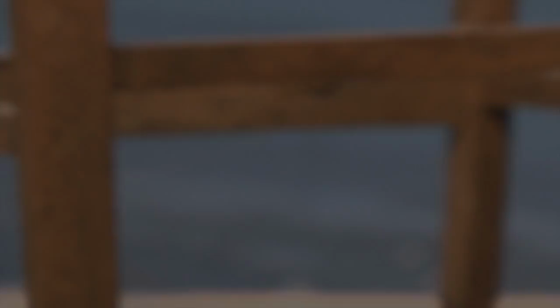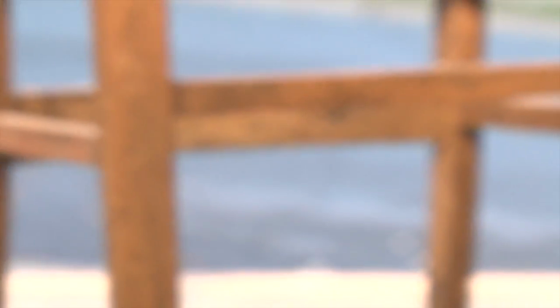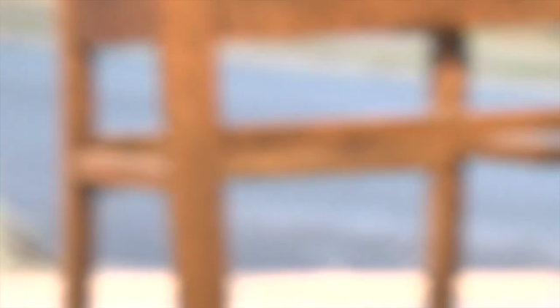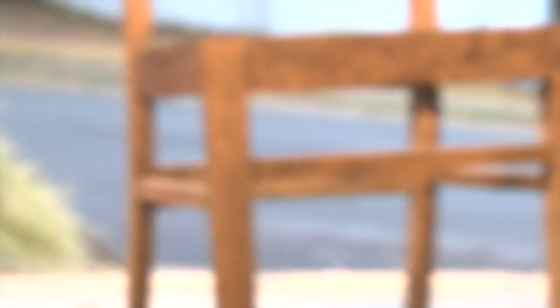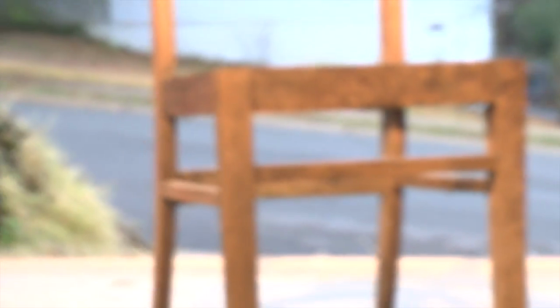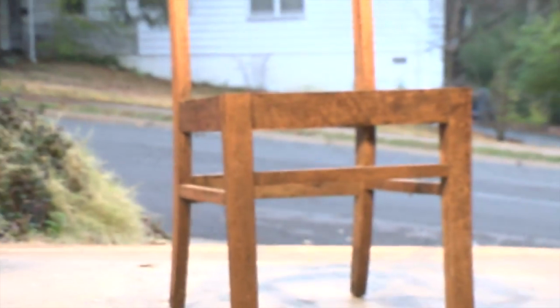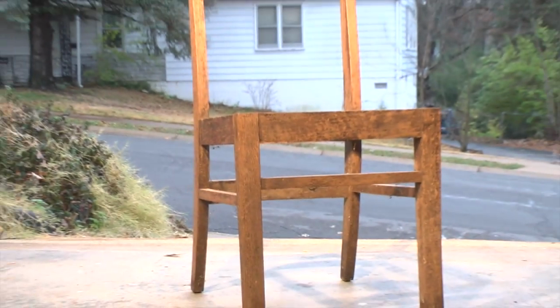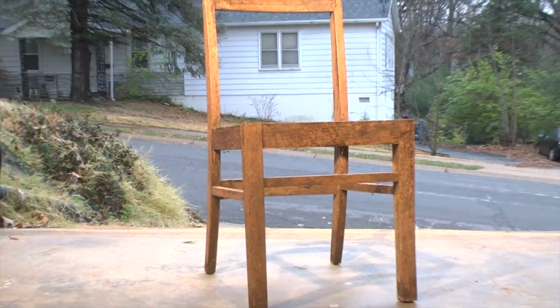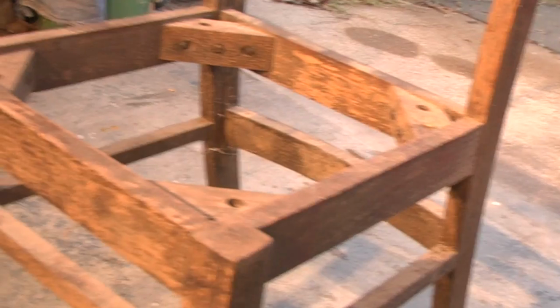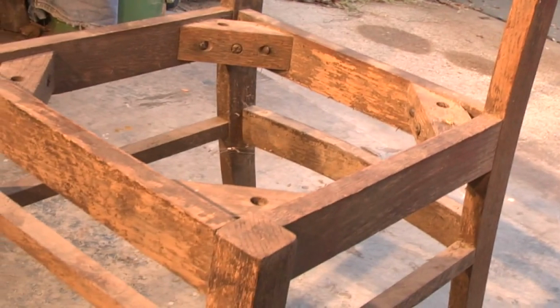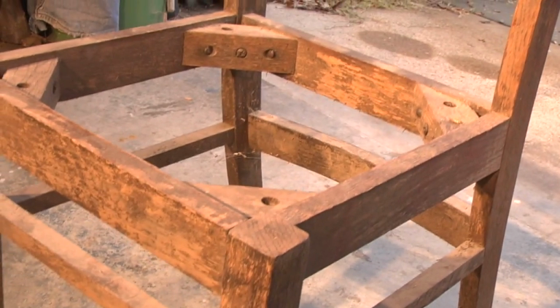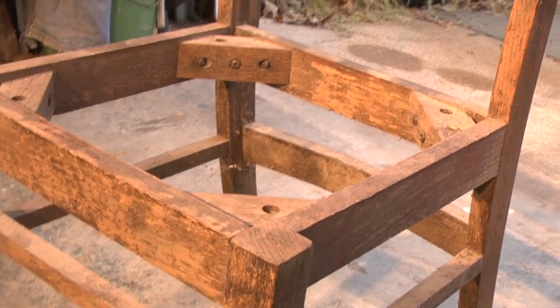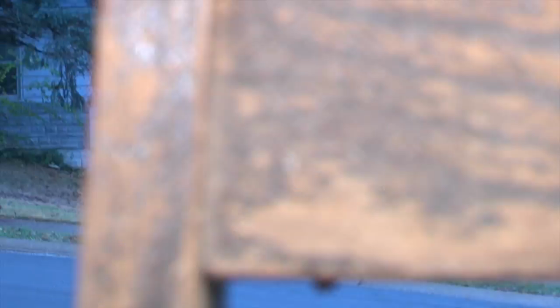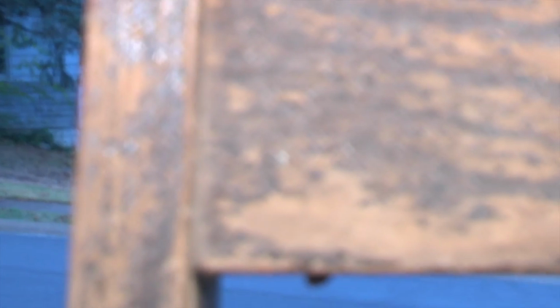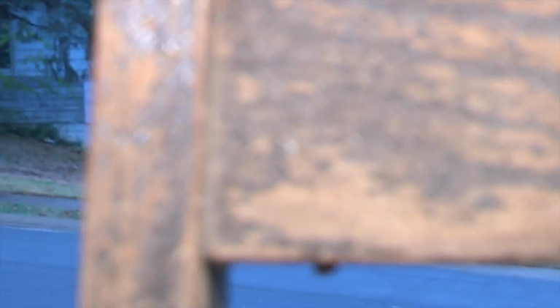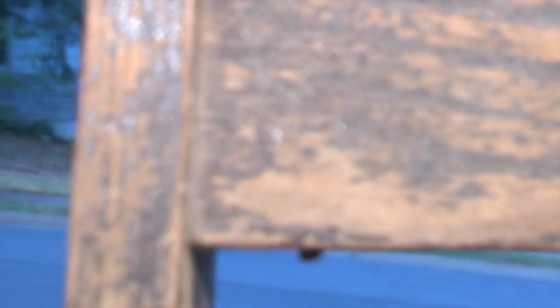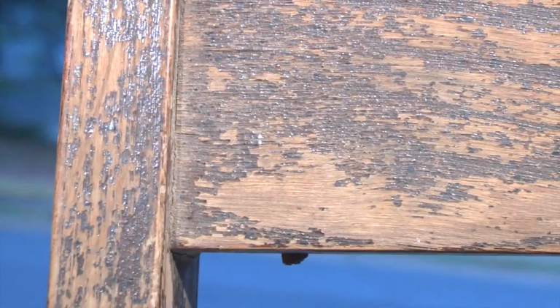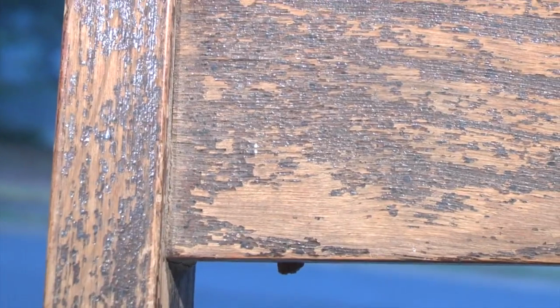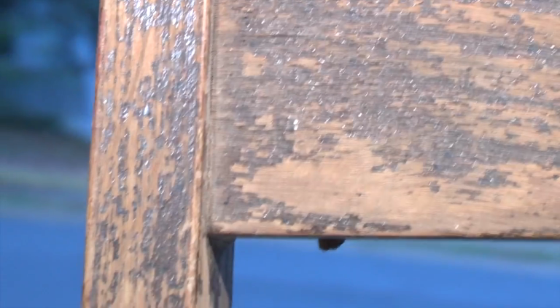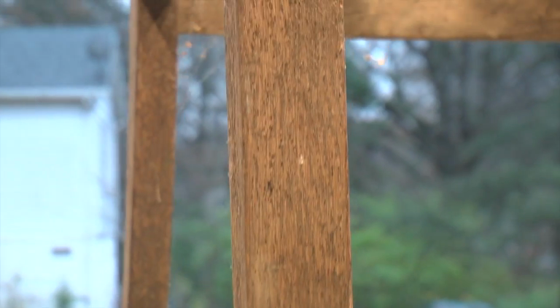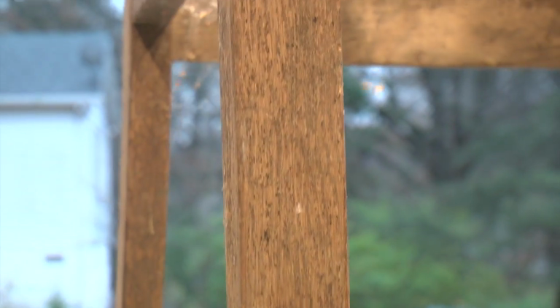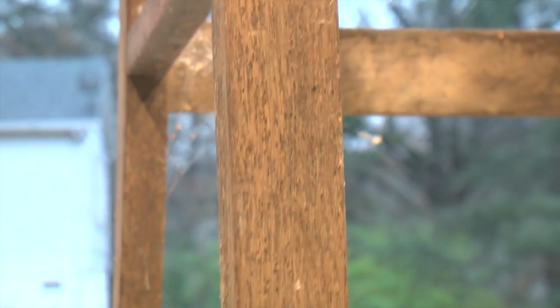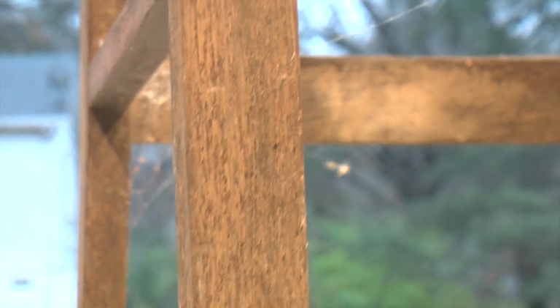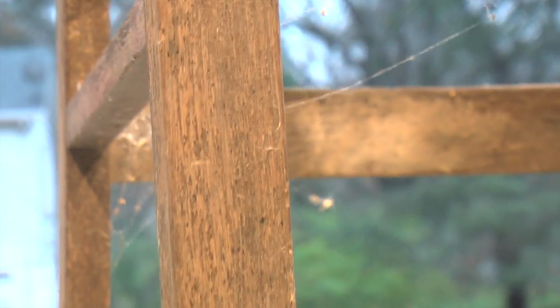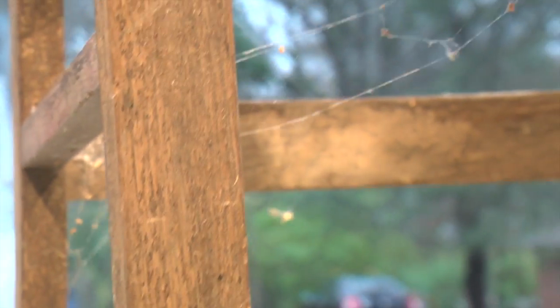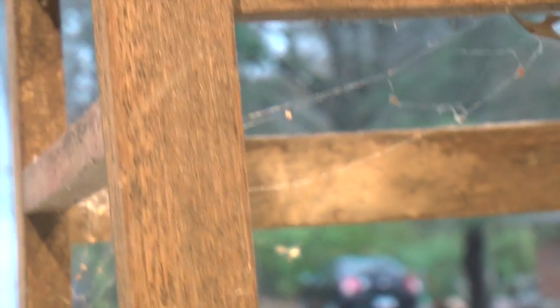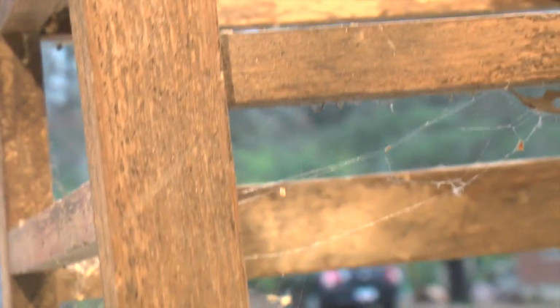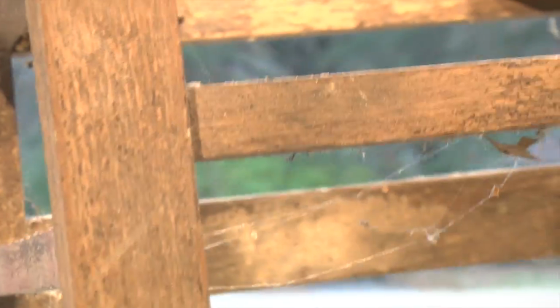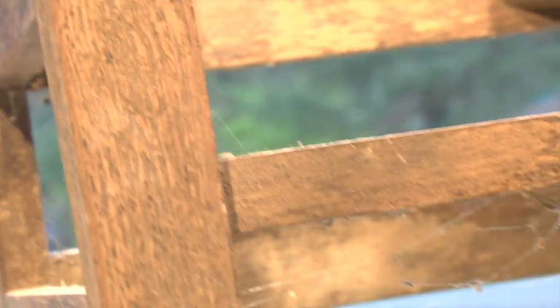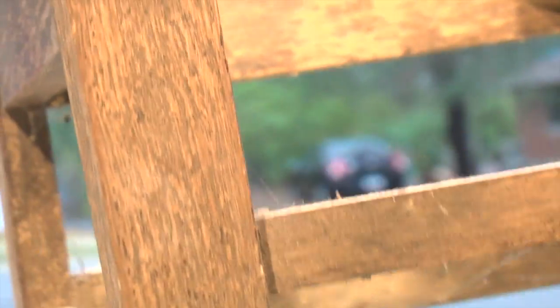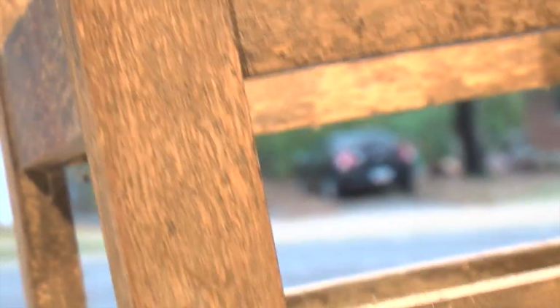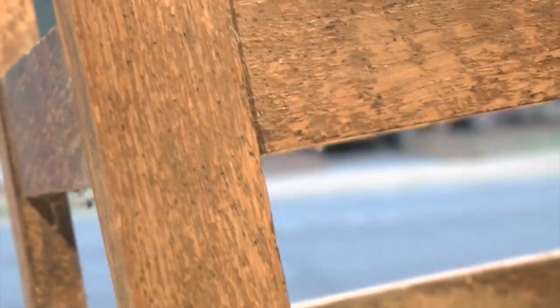Take this chair. Made years ago, its seat is missing and its protective finish is worn through and peeling. It may seem that its usefulness has ended, but that is still in our hands.